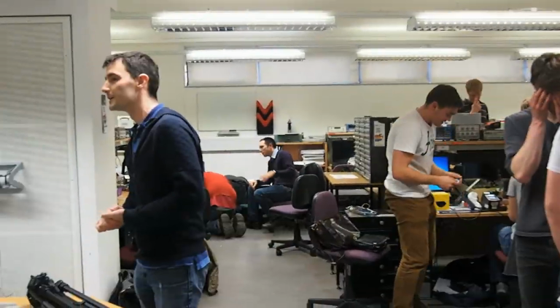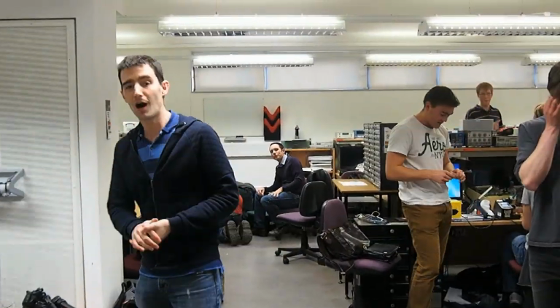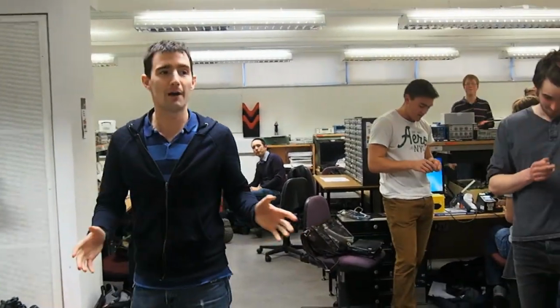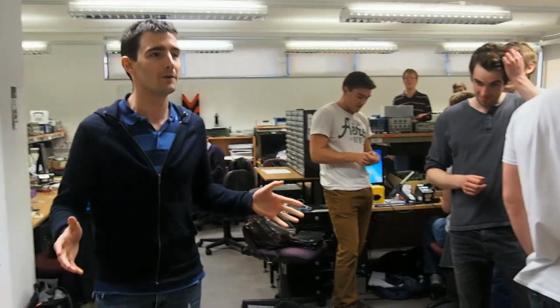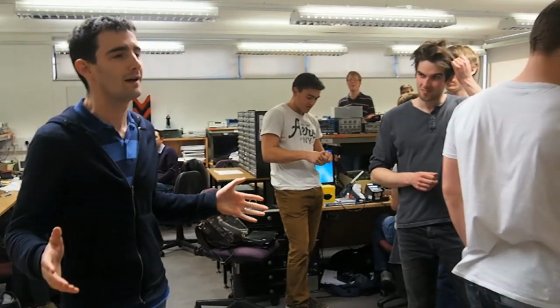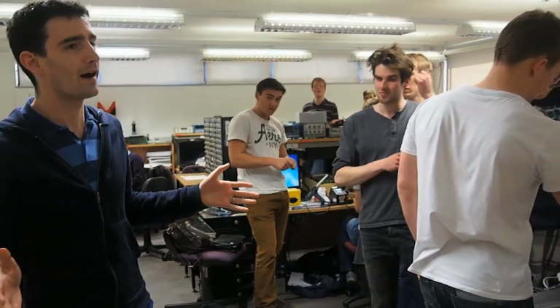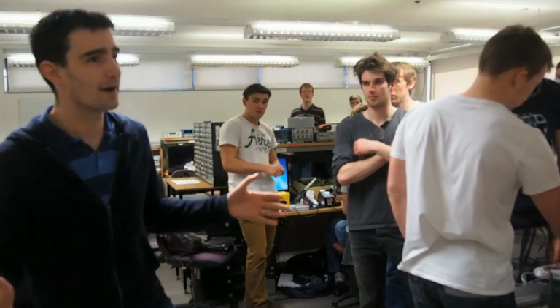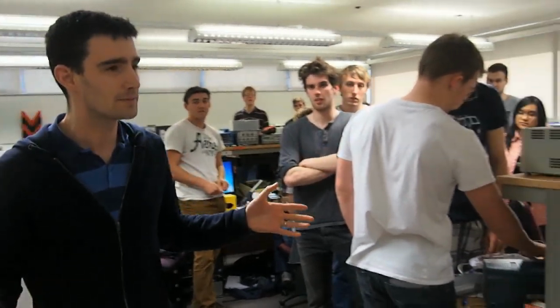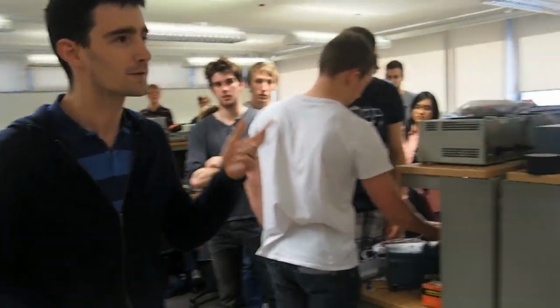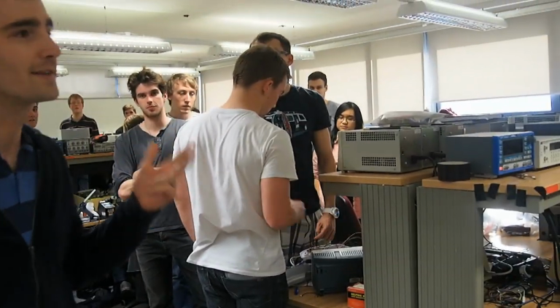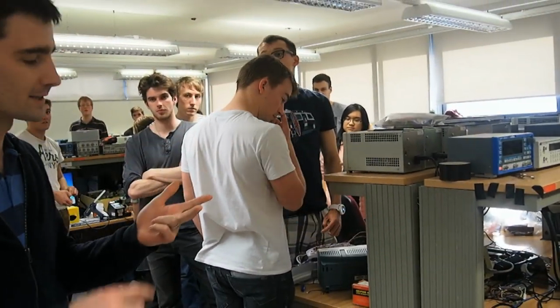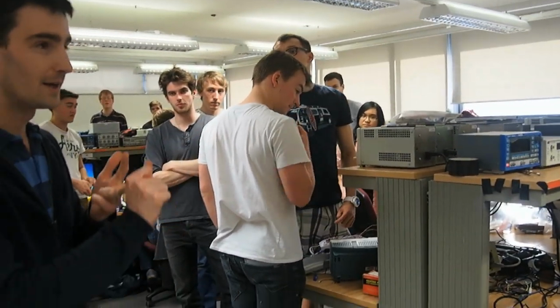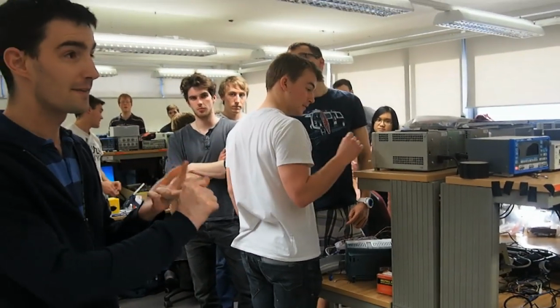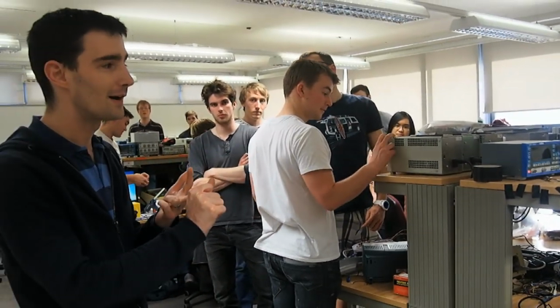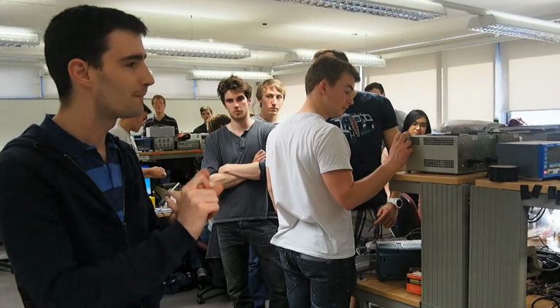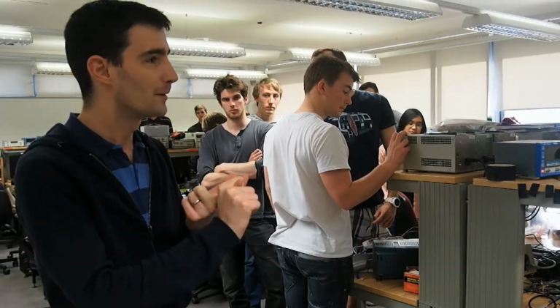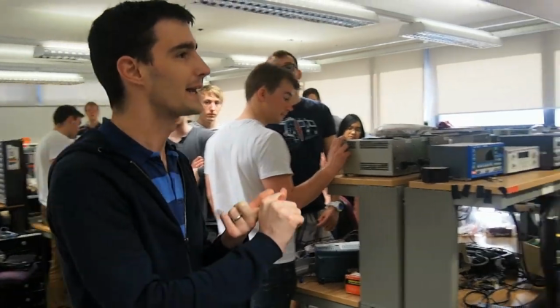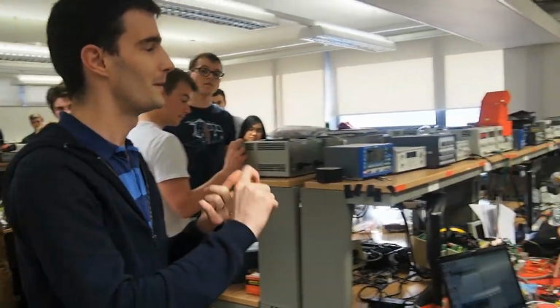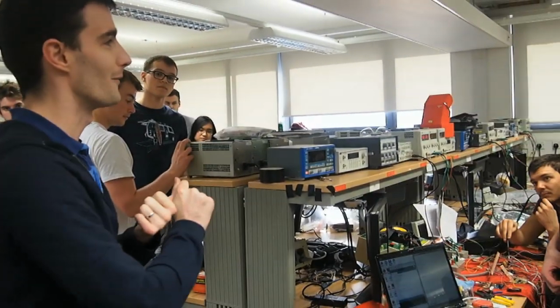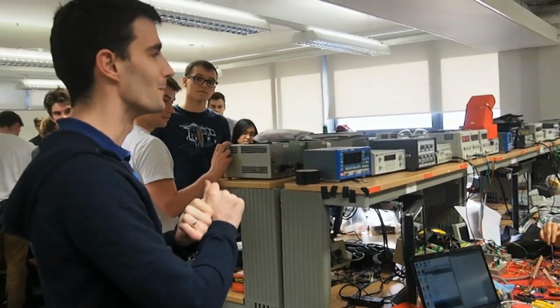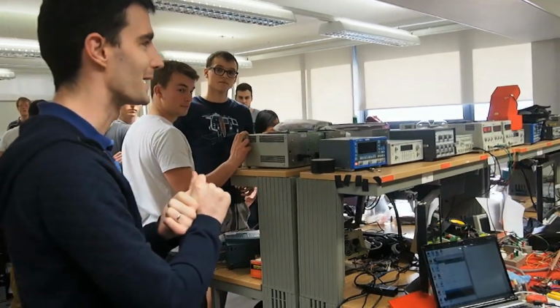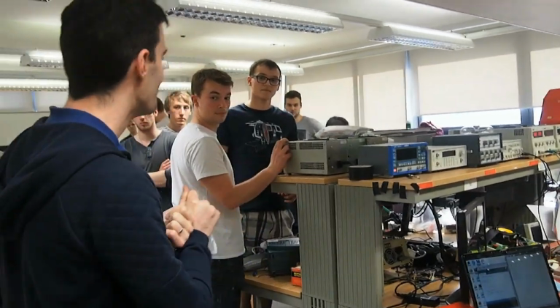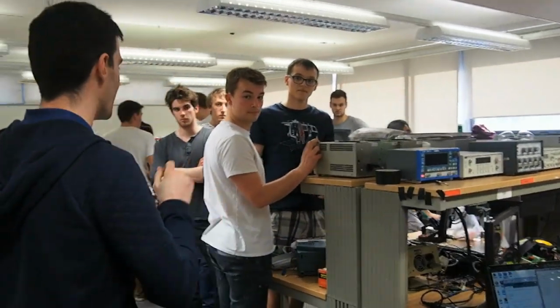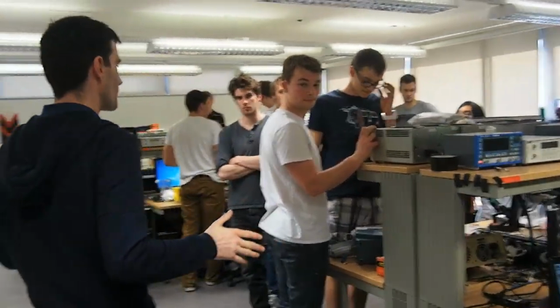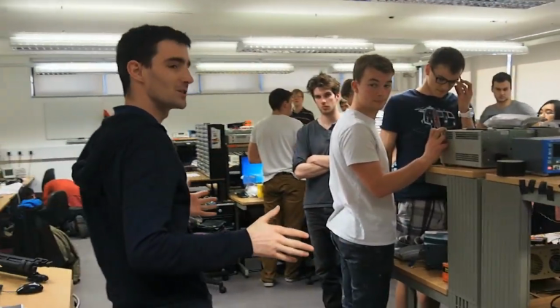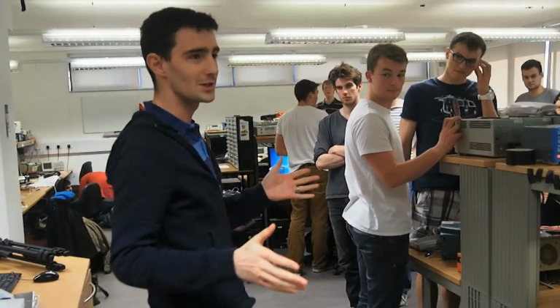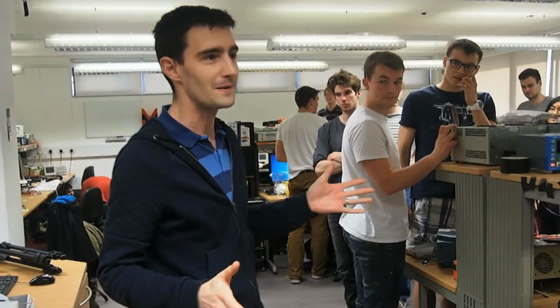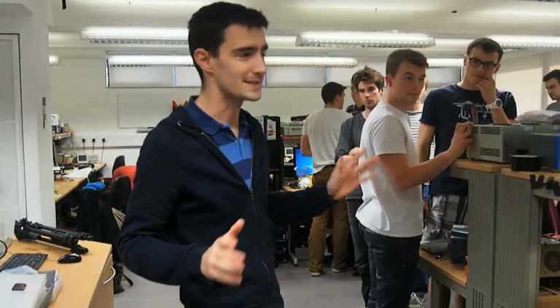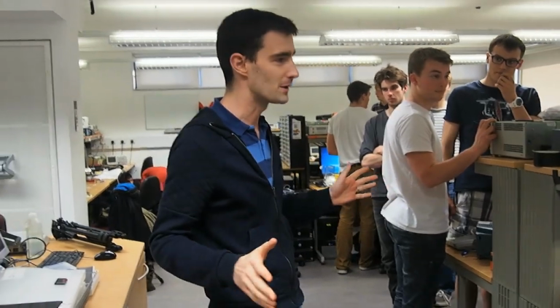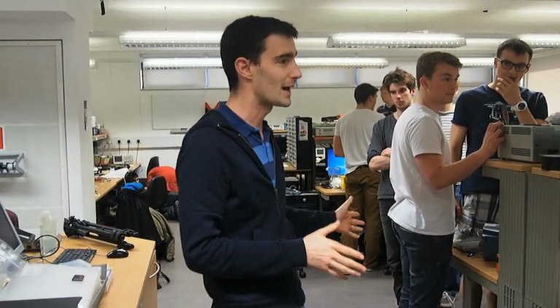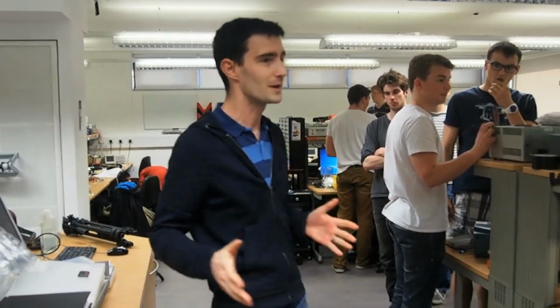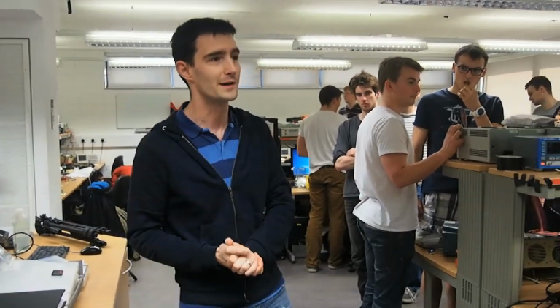We've got half an hour now, and that half an hour is to be used for three things: getting things signed off, packing up, and going home. We're not doing any more construction. That's it. What you've got now is what we're going to sign off.